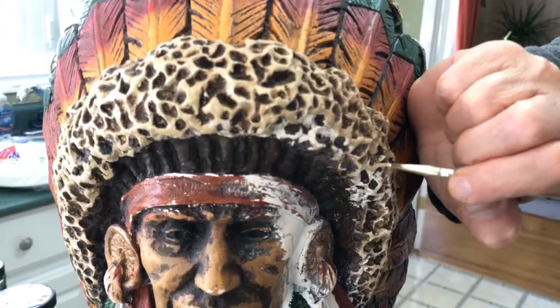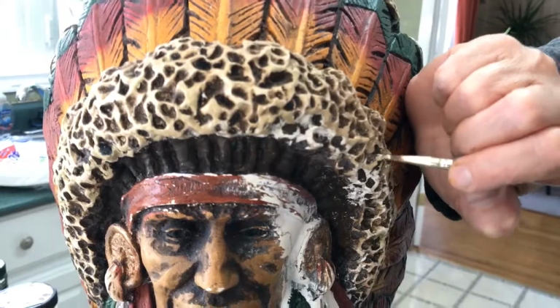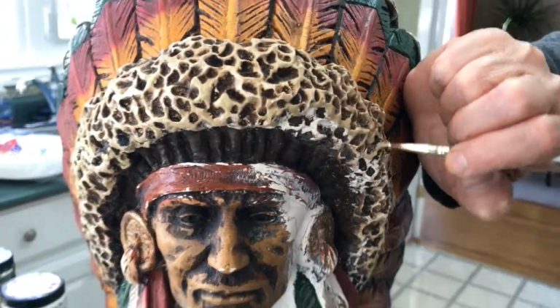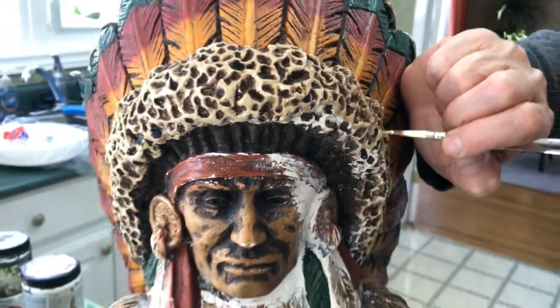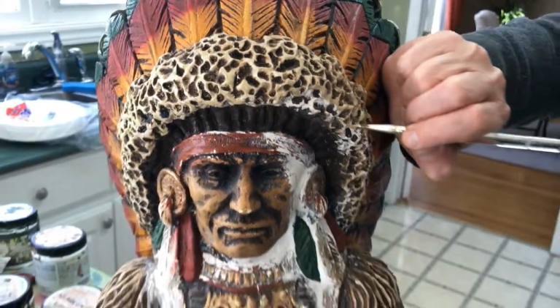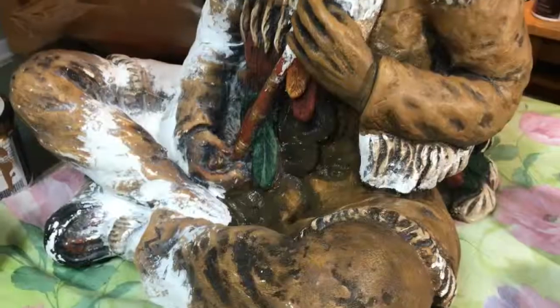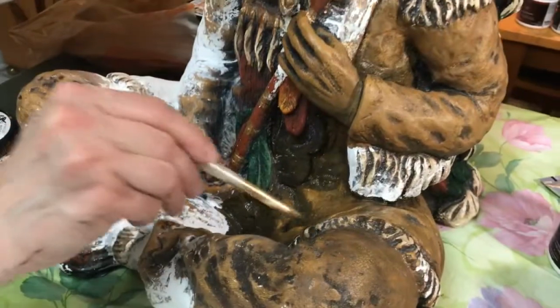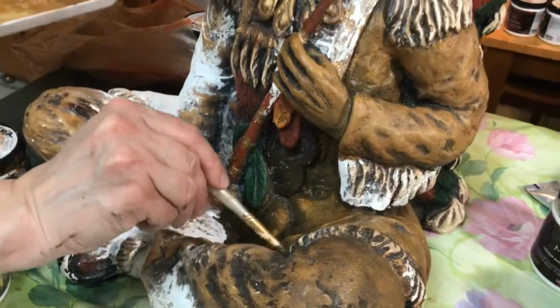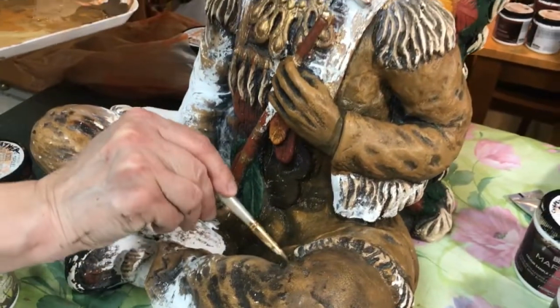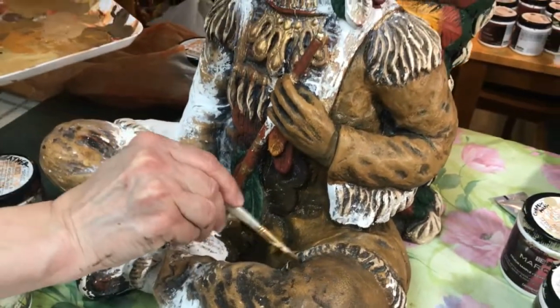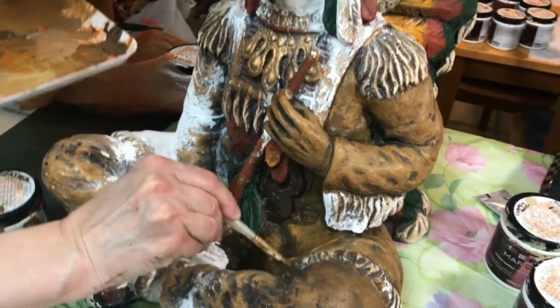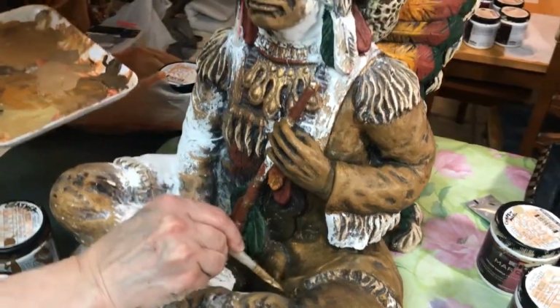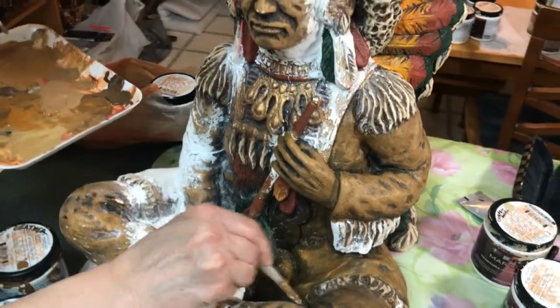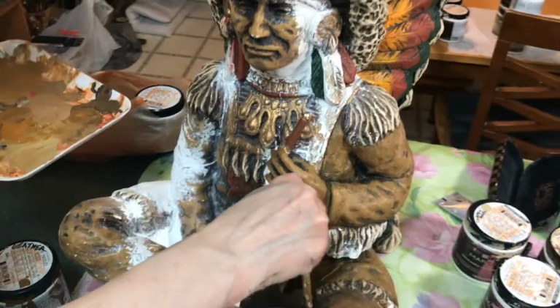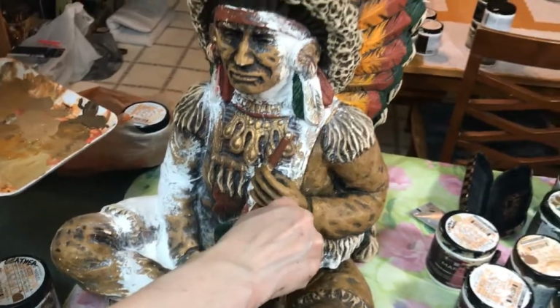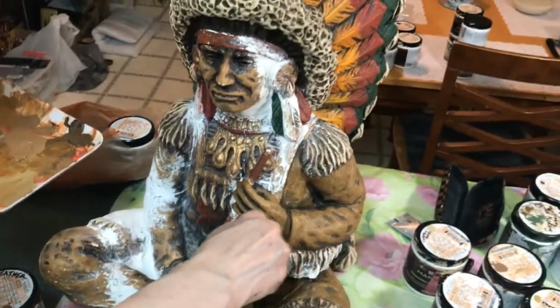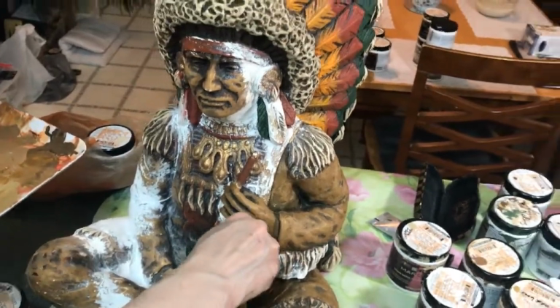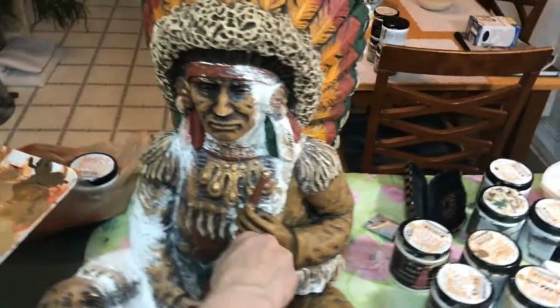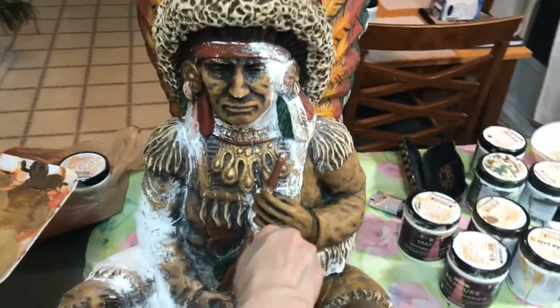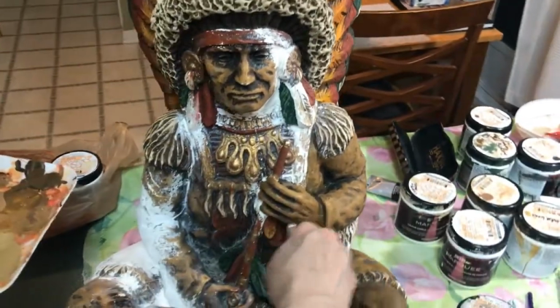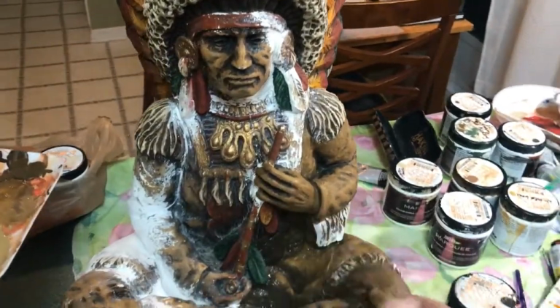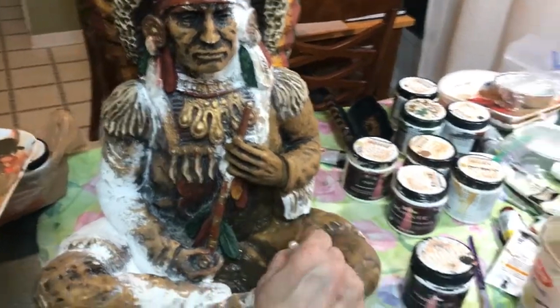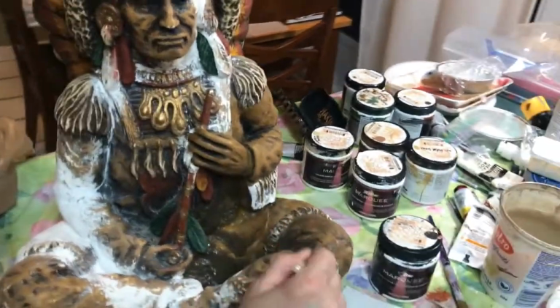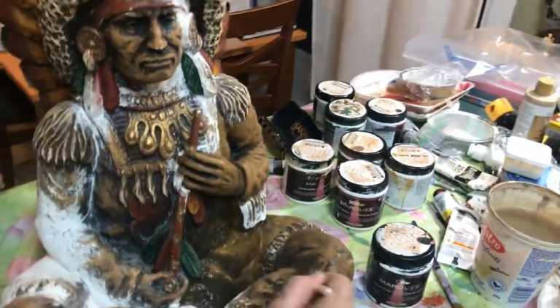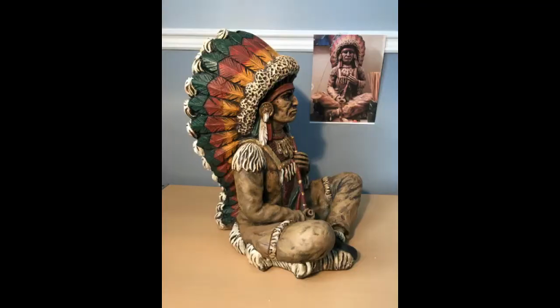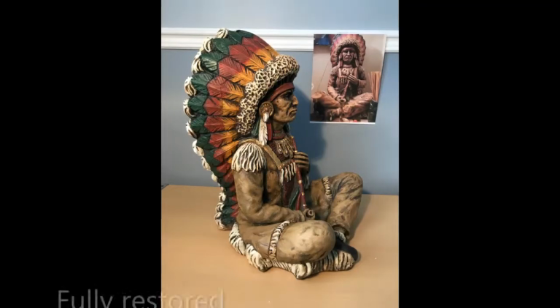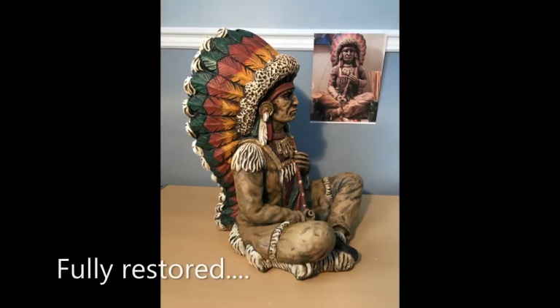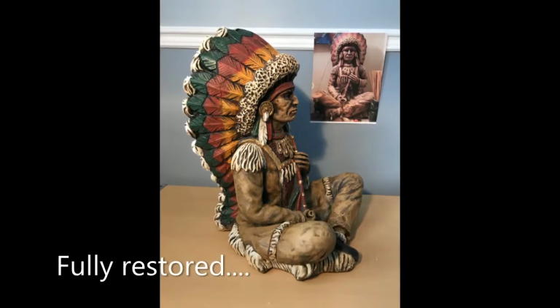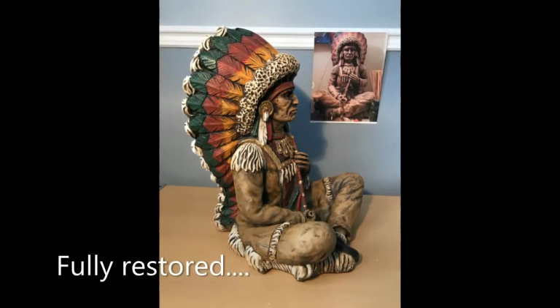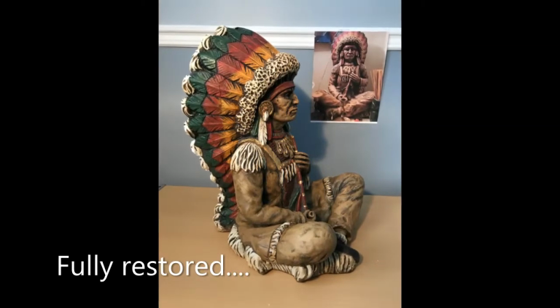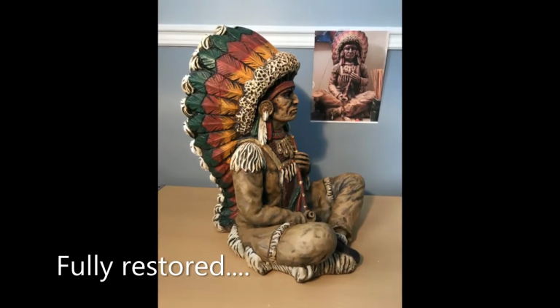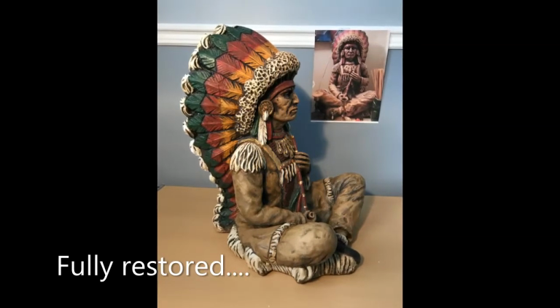In time, the cracks were made to disappear. The spirit of the chief seemed to come back to life, and the treasure was returned to the late artist's sister and nephew where it belonged. The chief was going home.